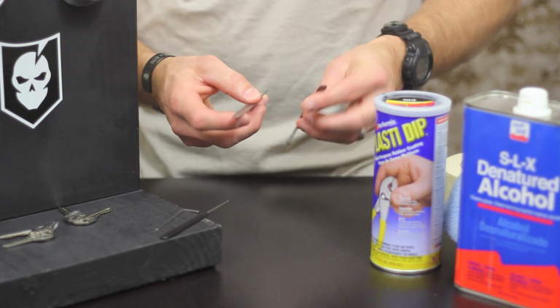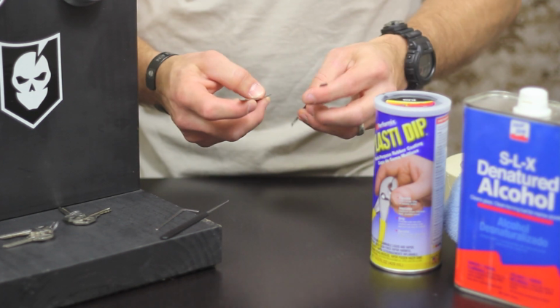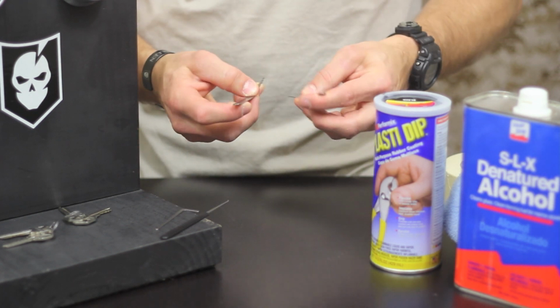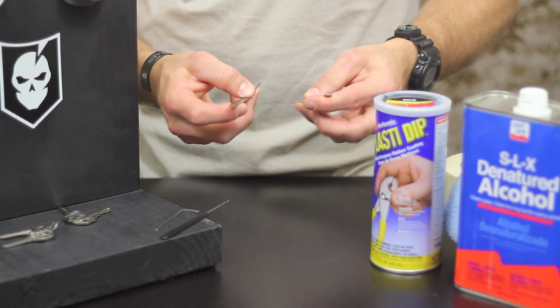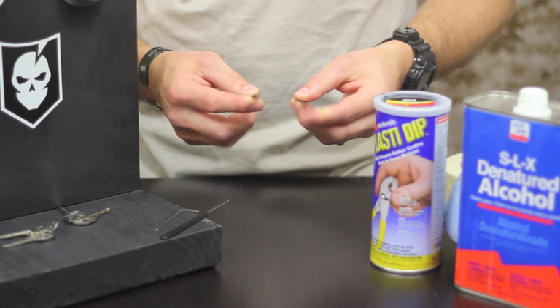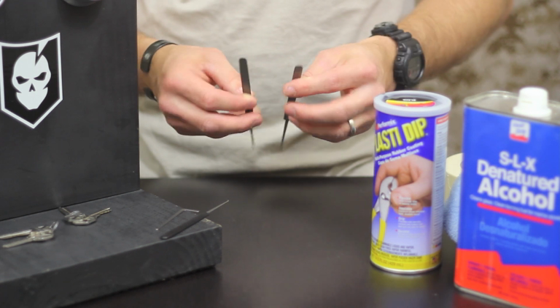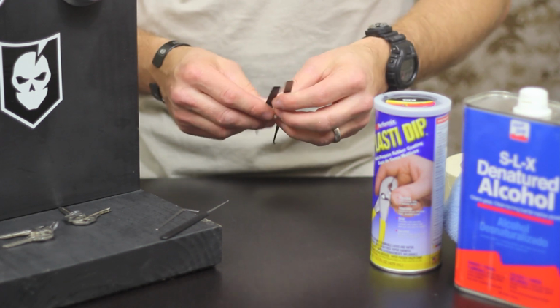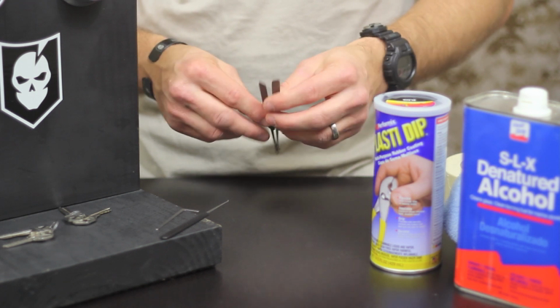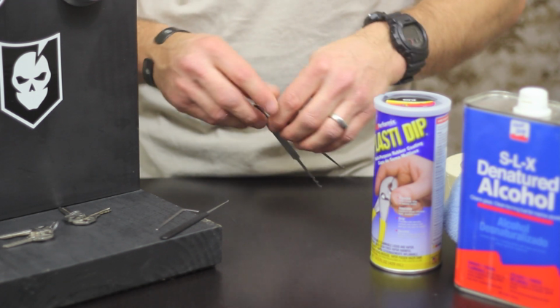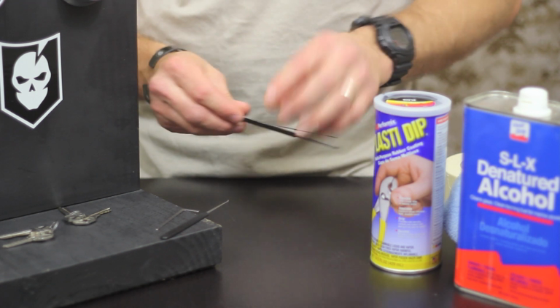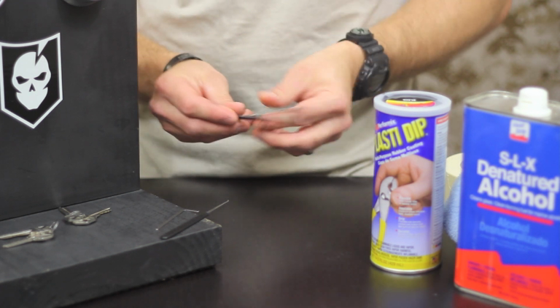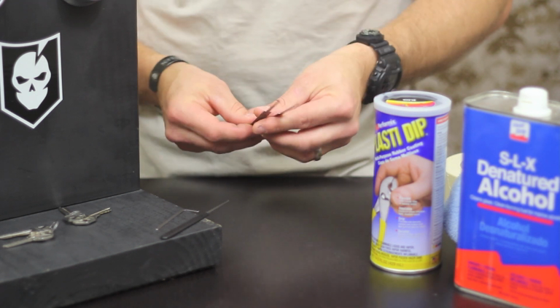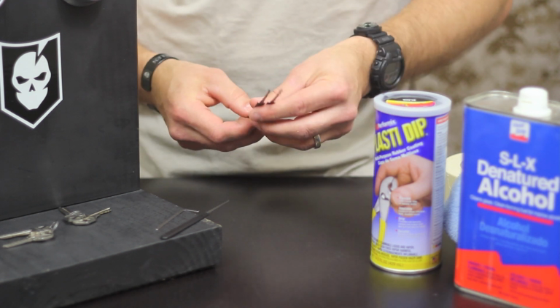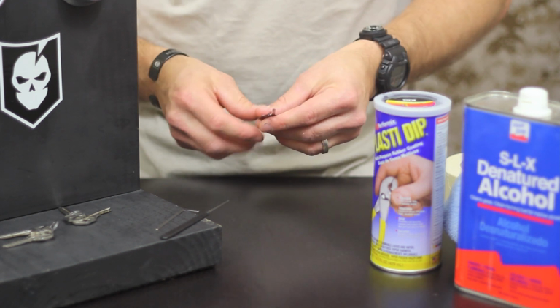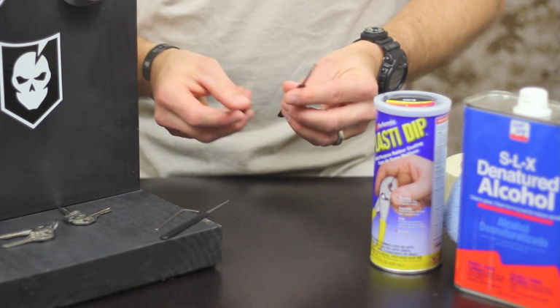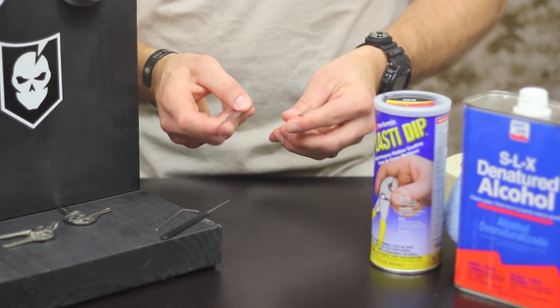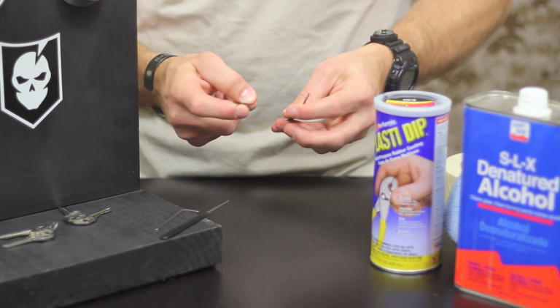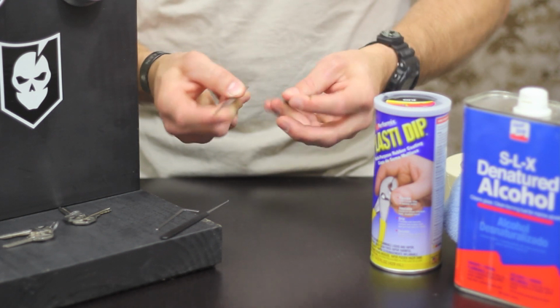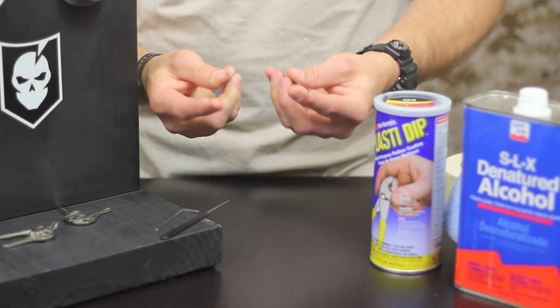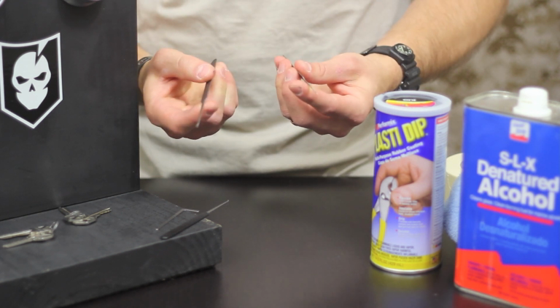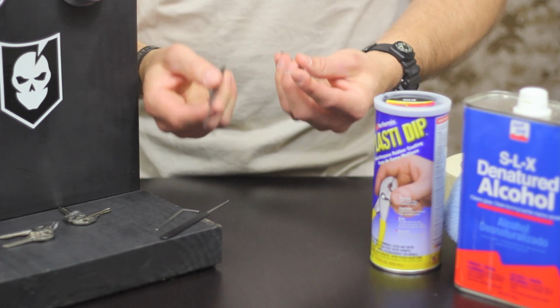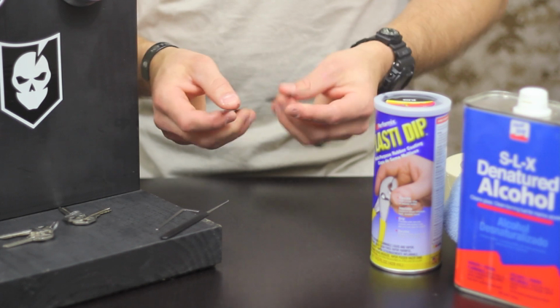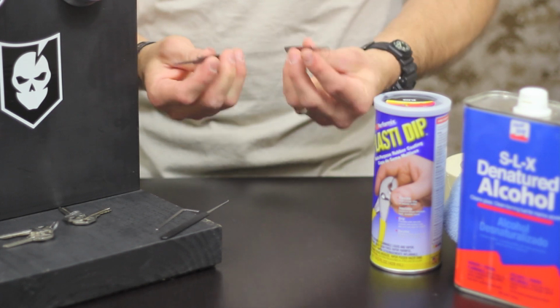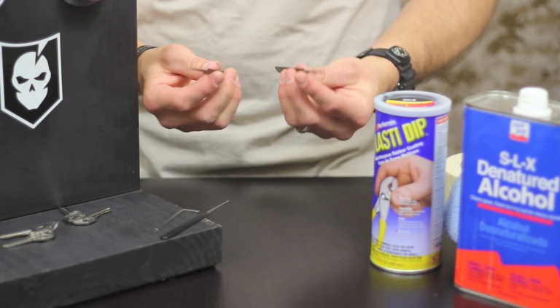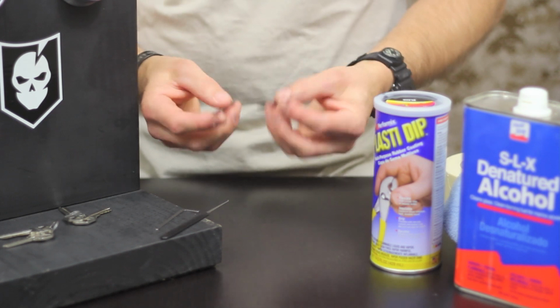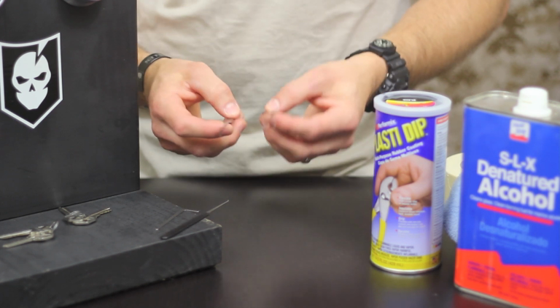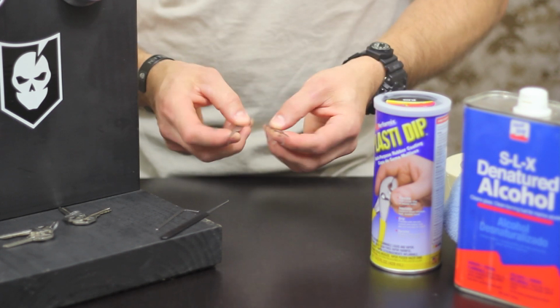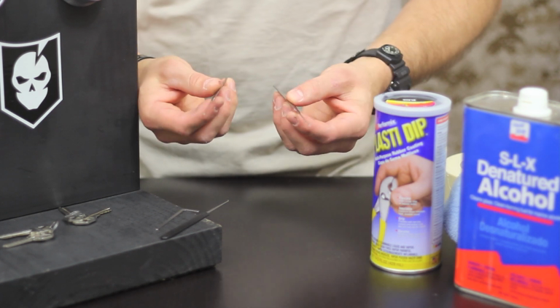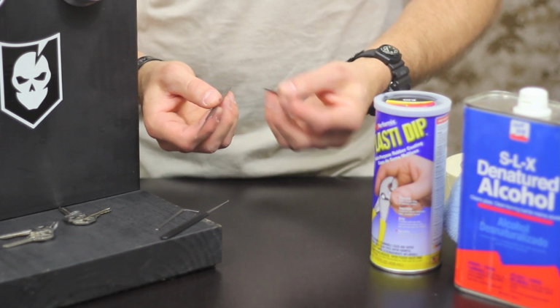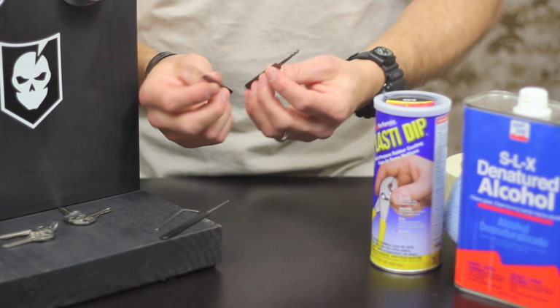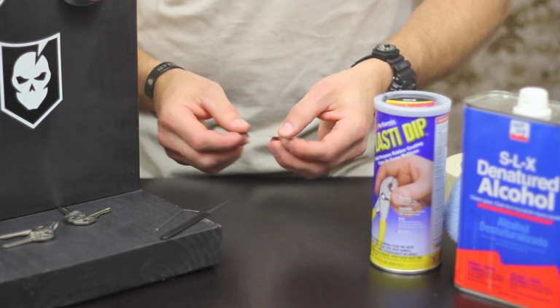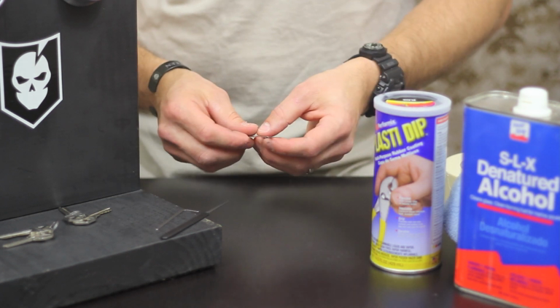They're still just as strong as stainless steel, but they will bend if you manhandle them. They're not obviously made out of kryptonite or anything like that.